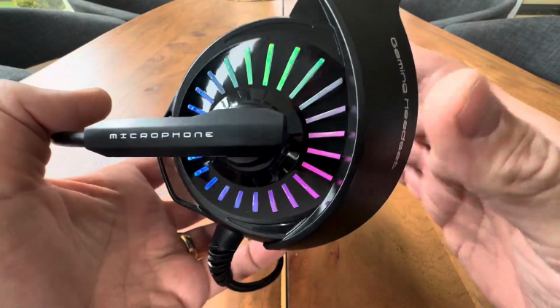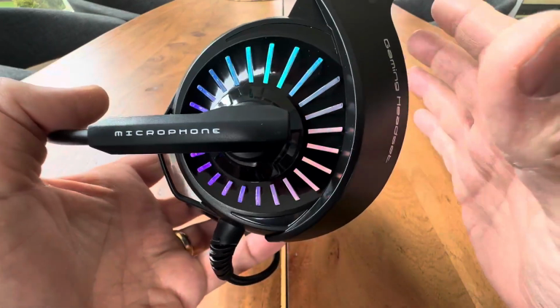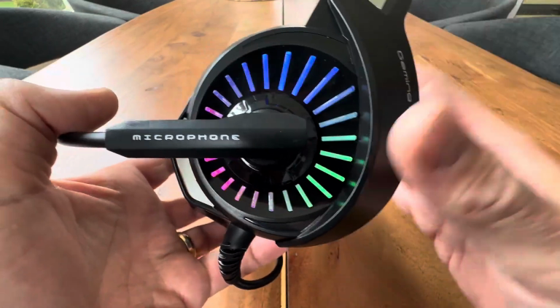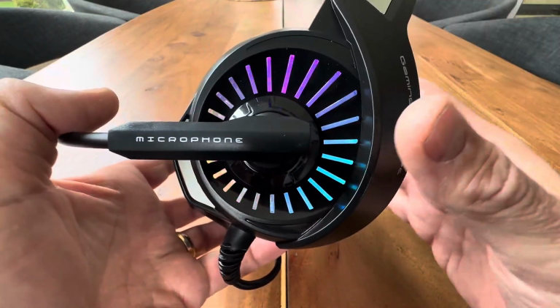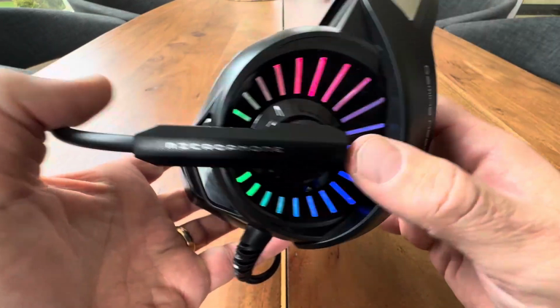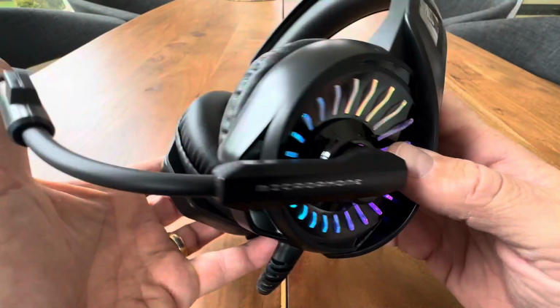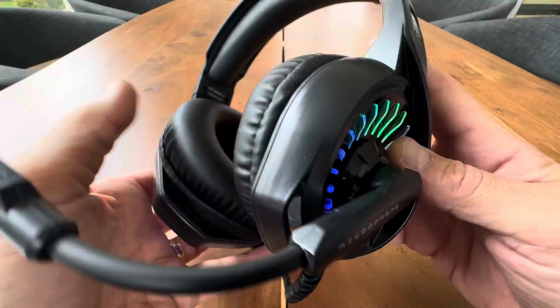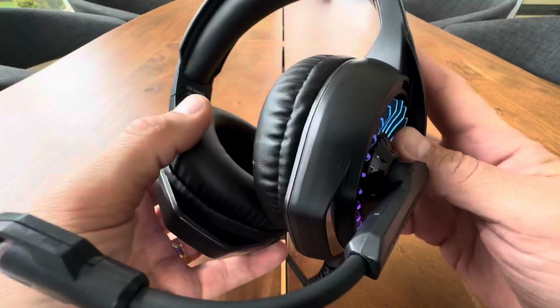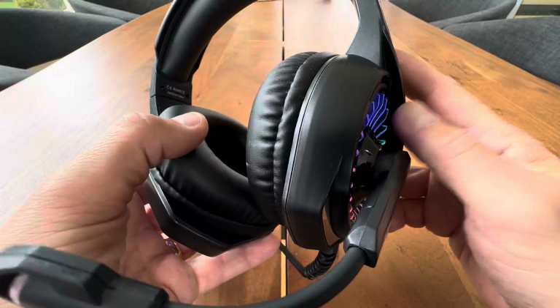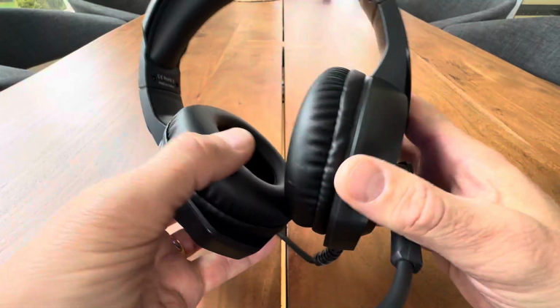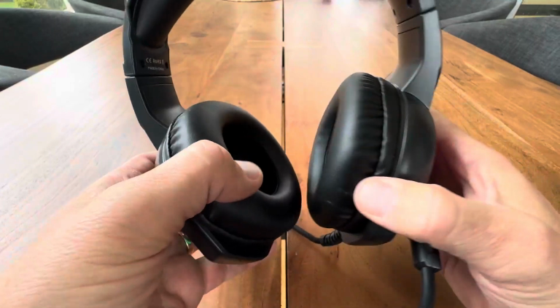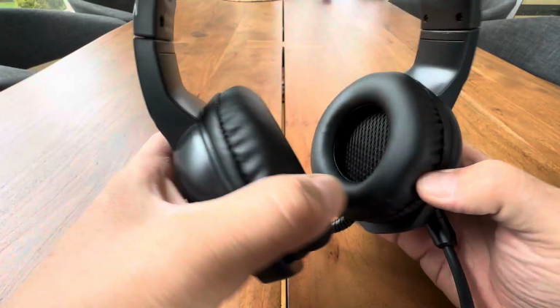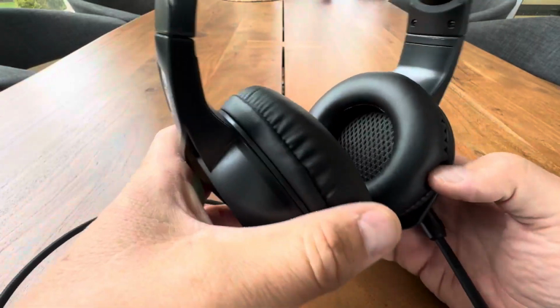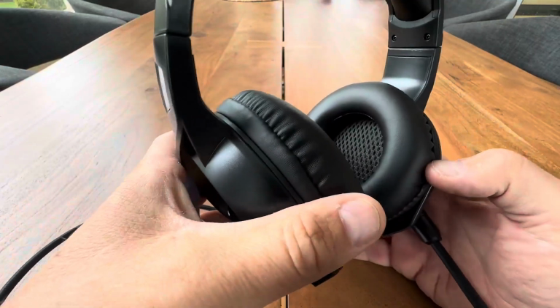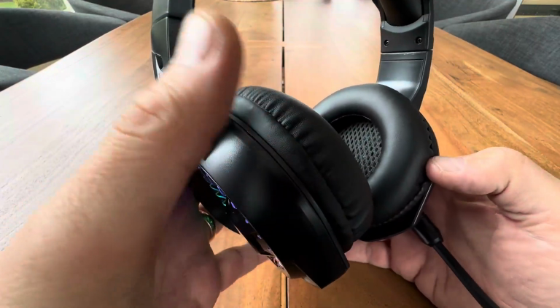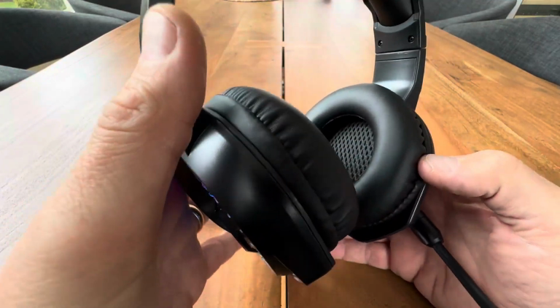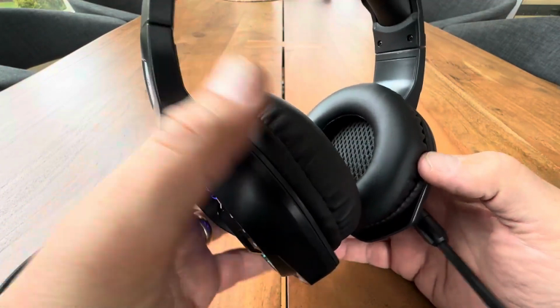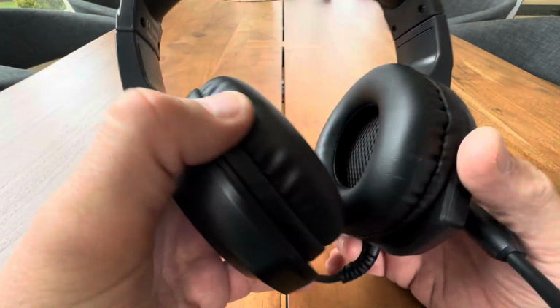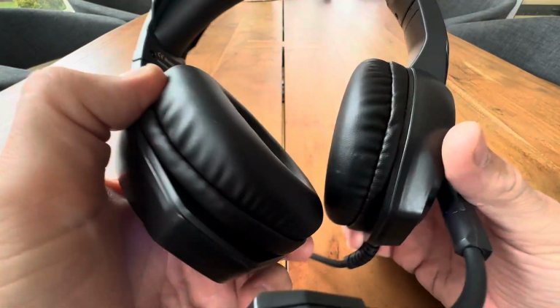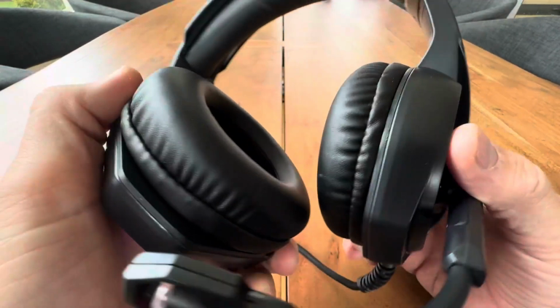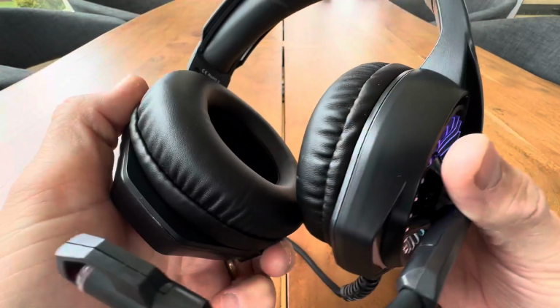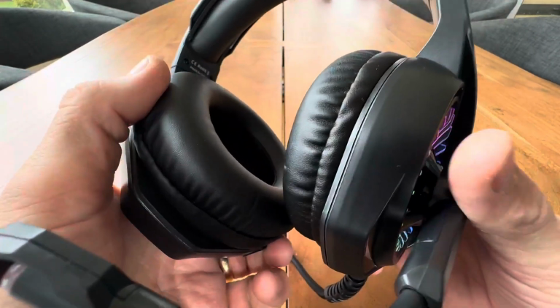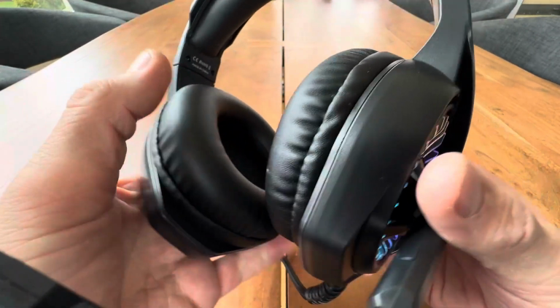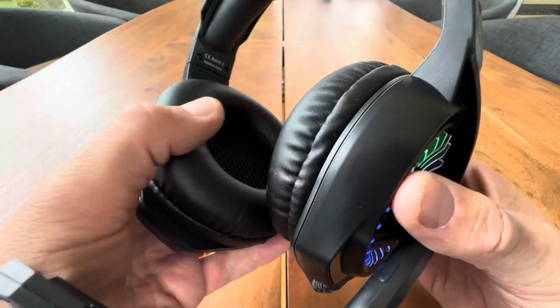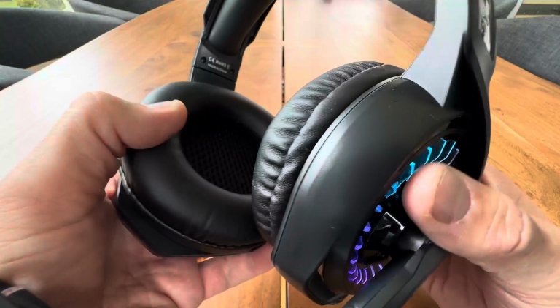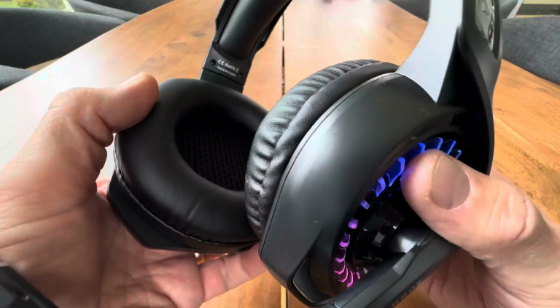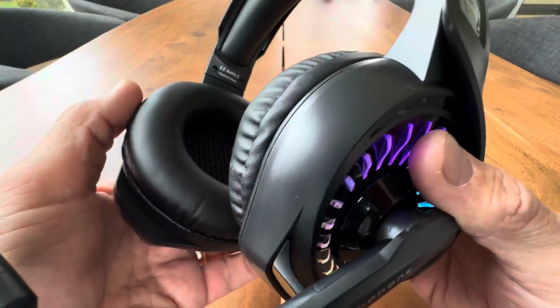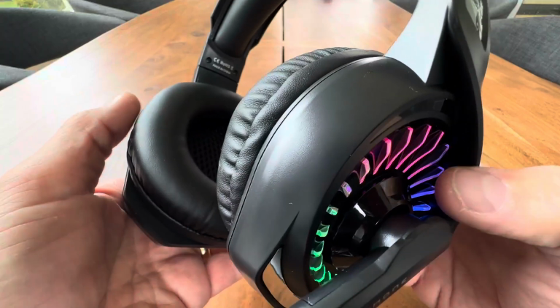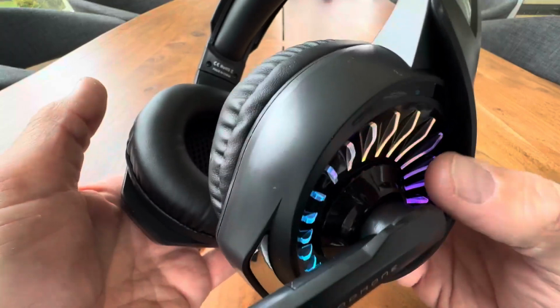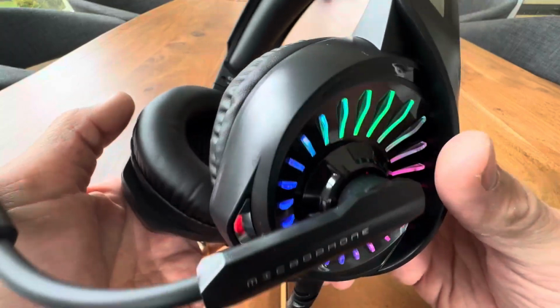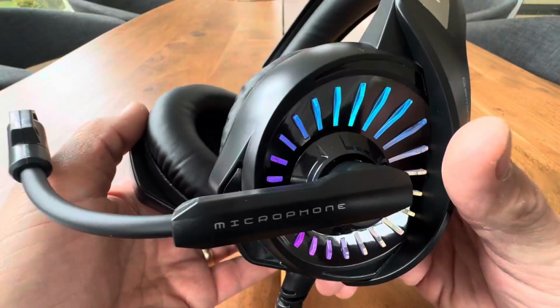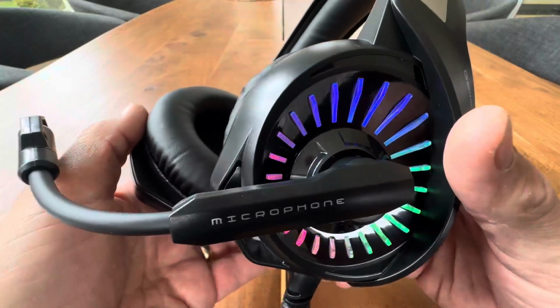This is a fully immersive stereo sound gaming headset with 50mm drivers. So you're going to get those nice deep sounds and those clear highs.